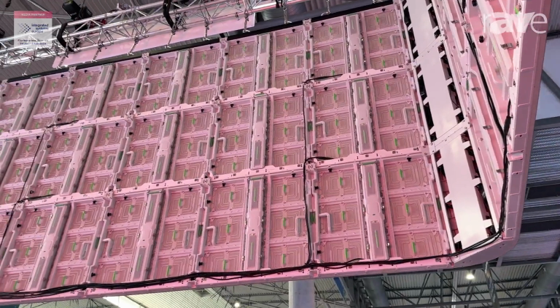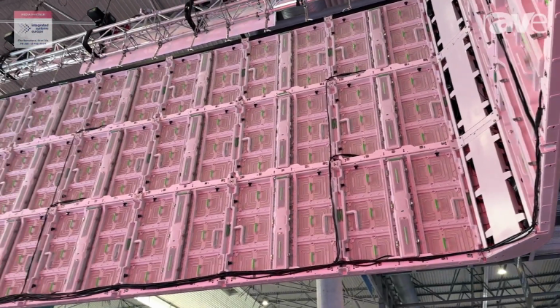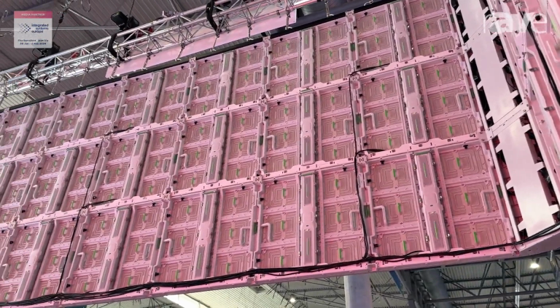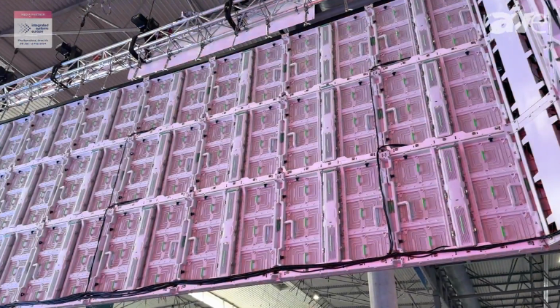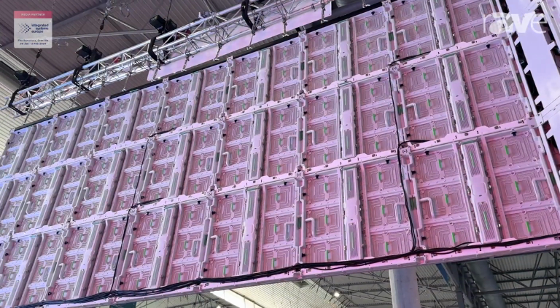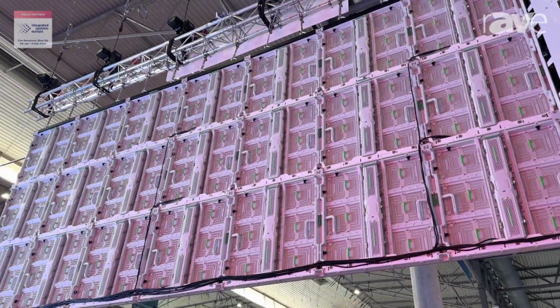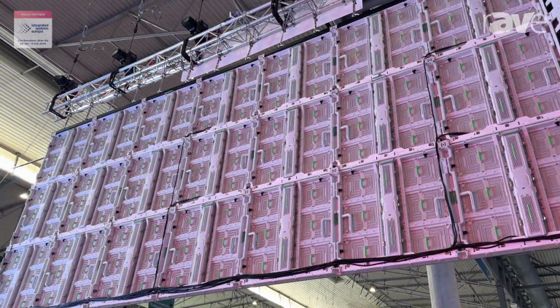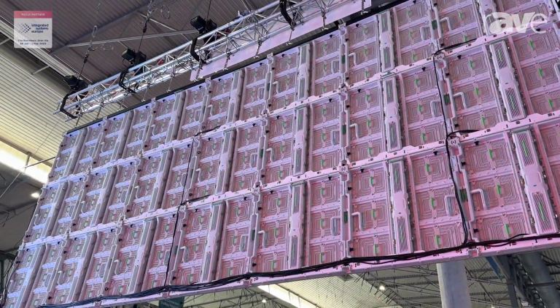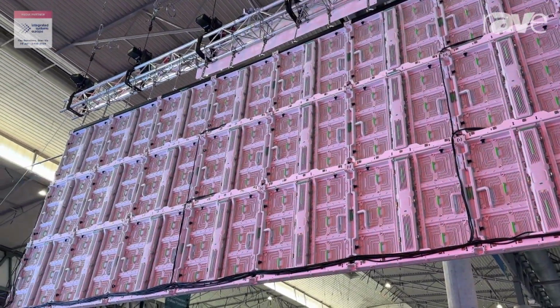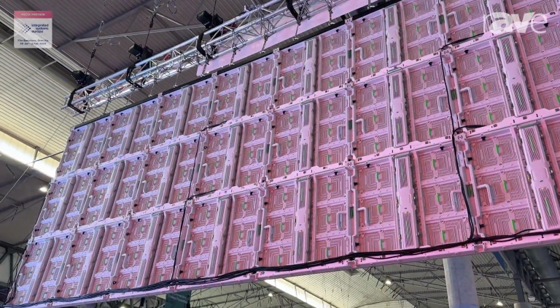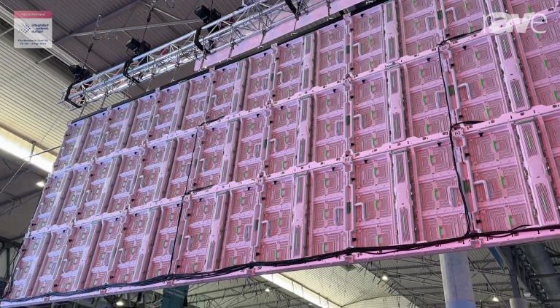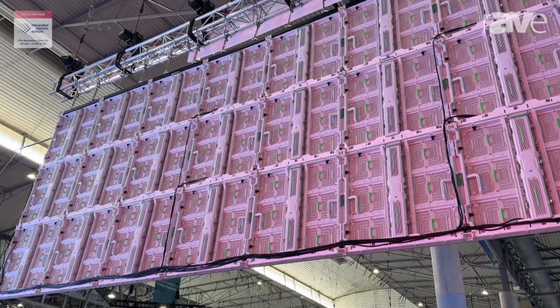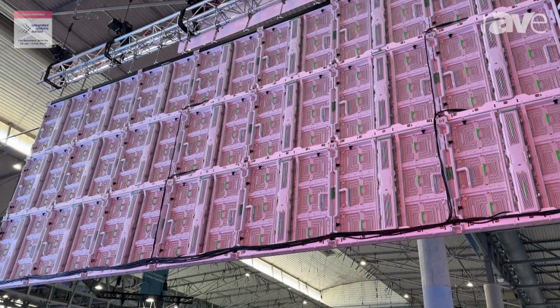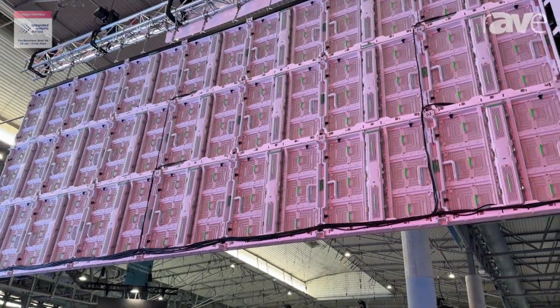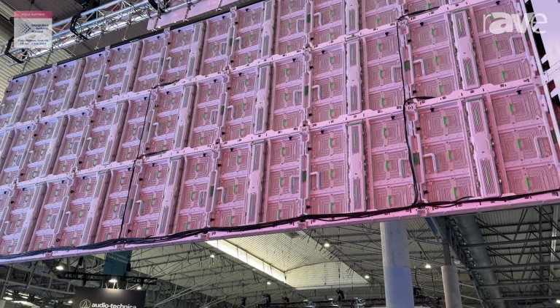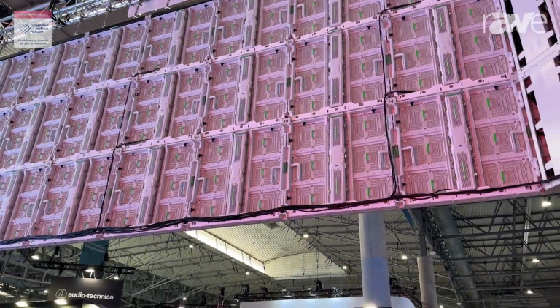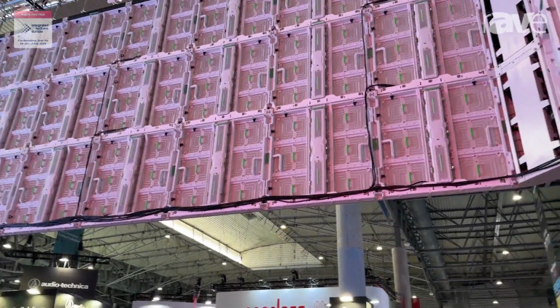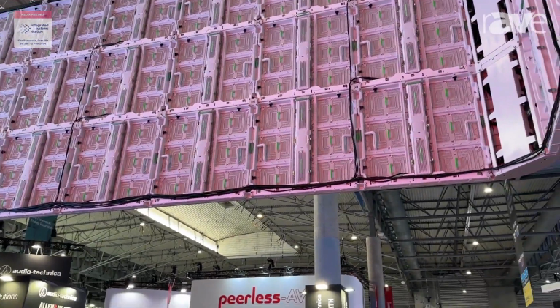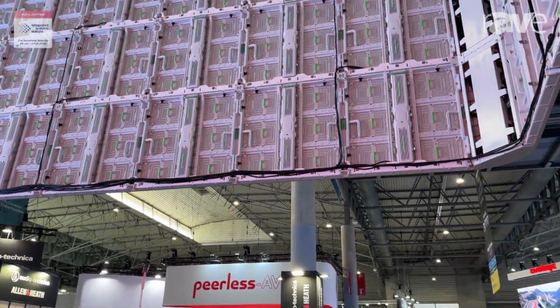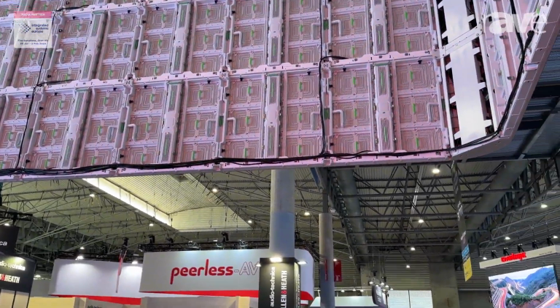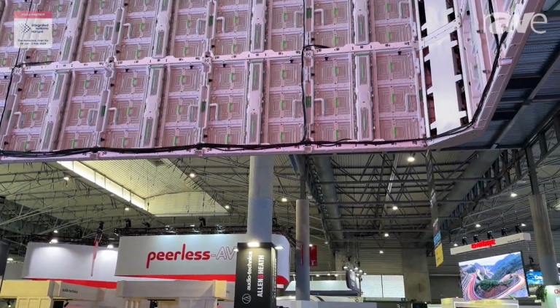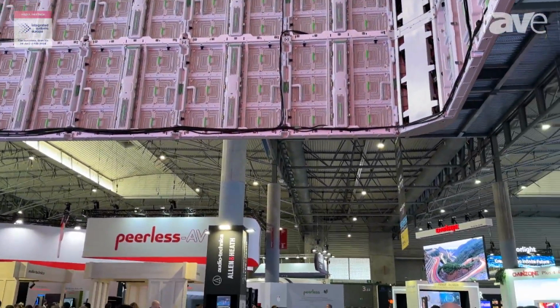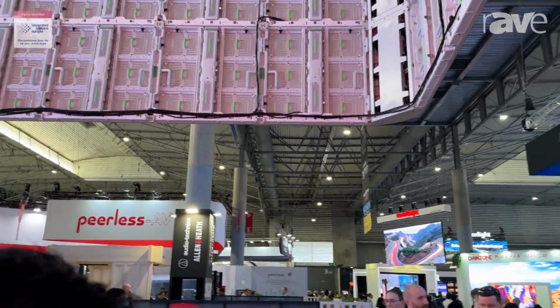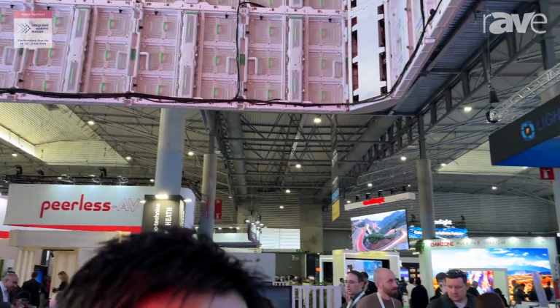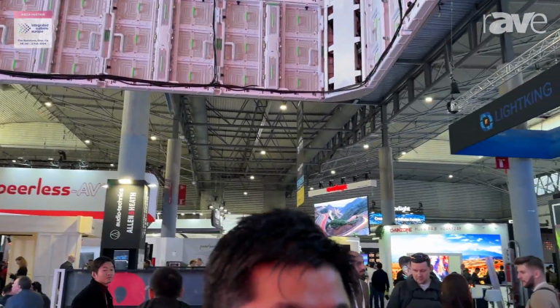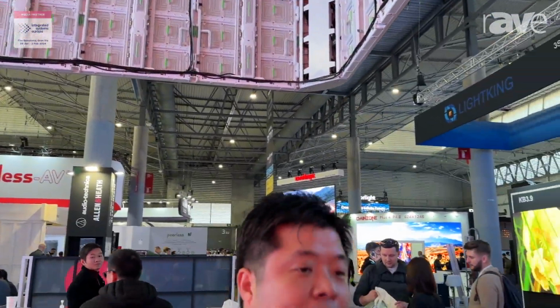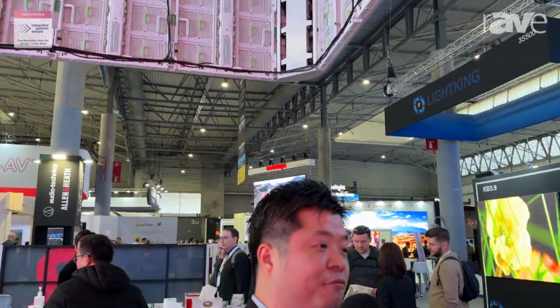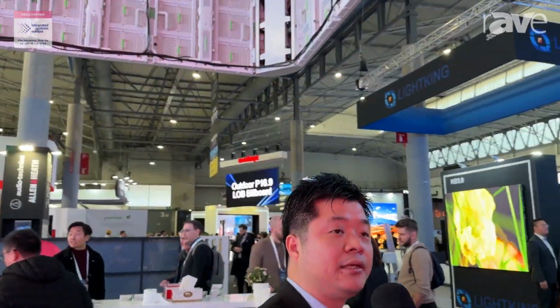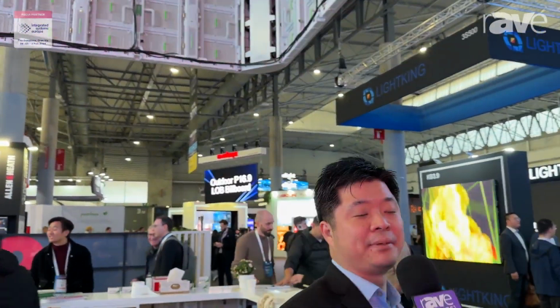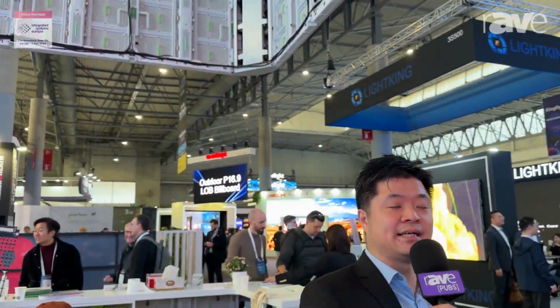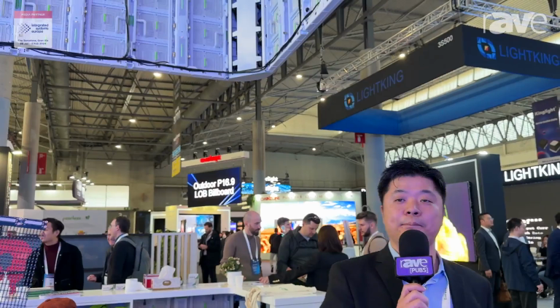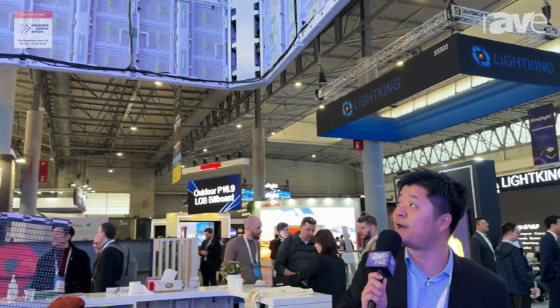In the future we are going to produce smaller pixel pitch. Right now here we show a P5, and we have P4, P5, P6, and P10.